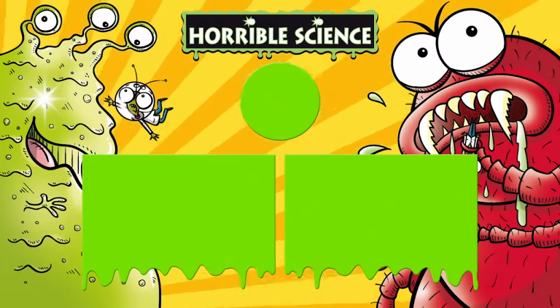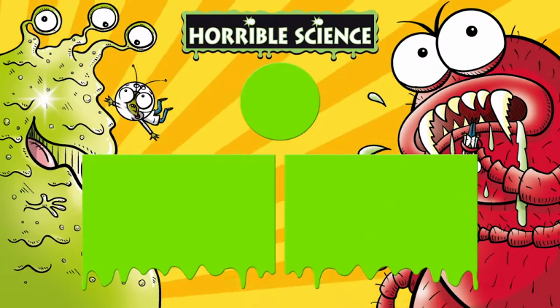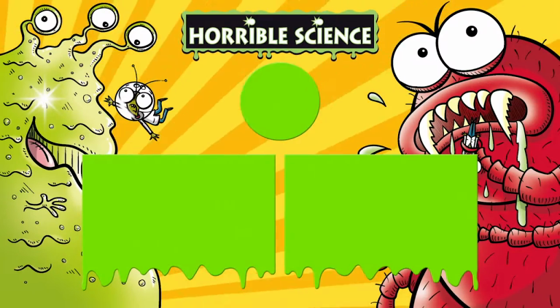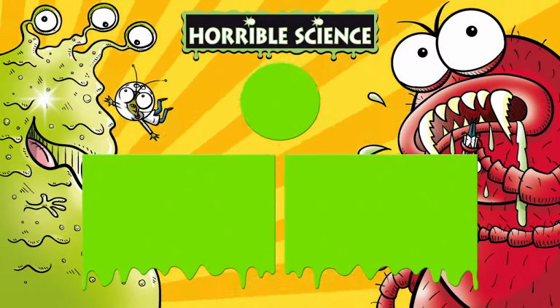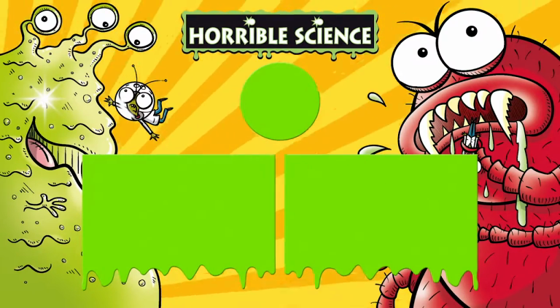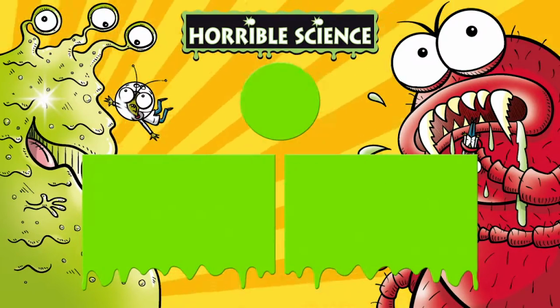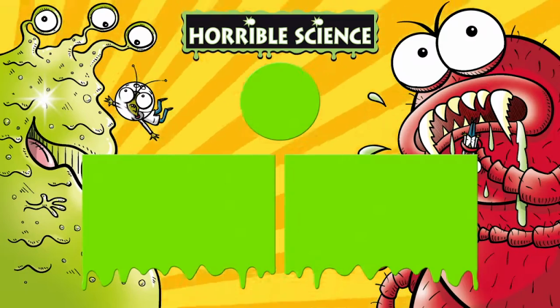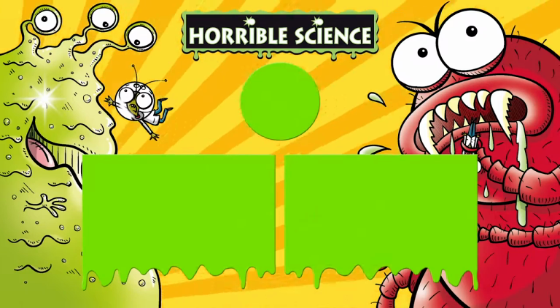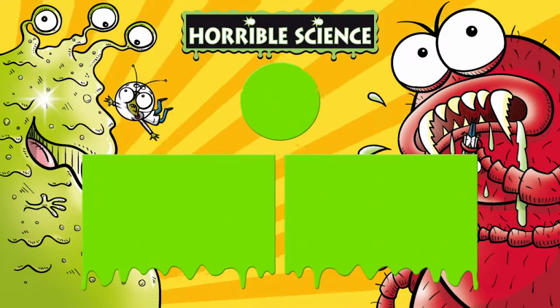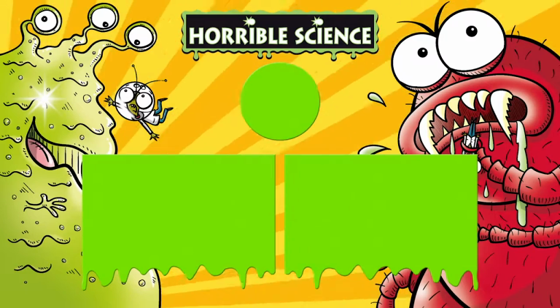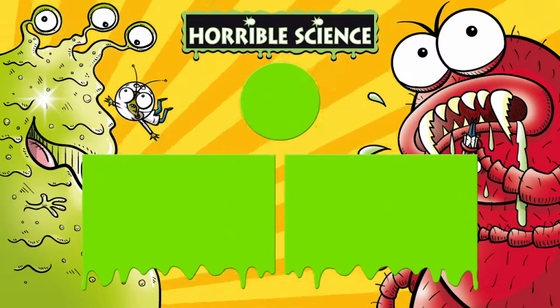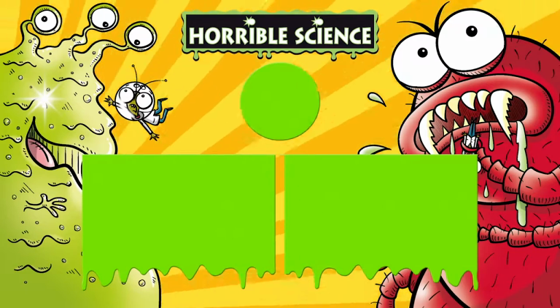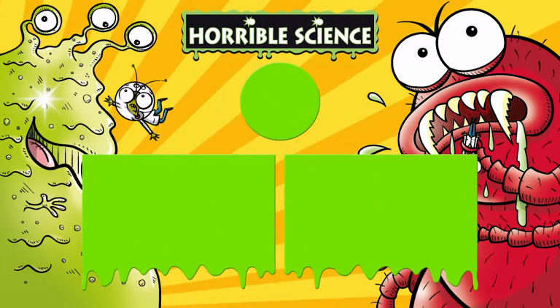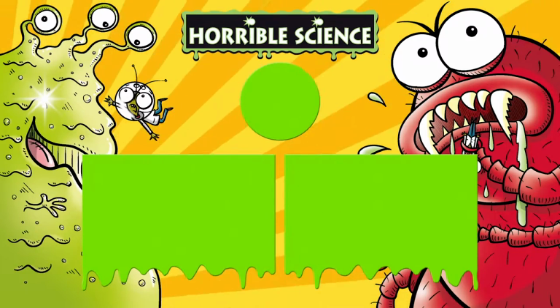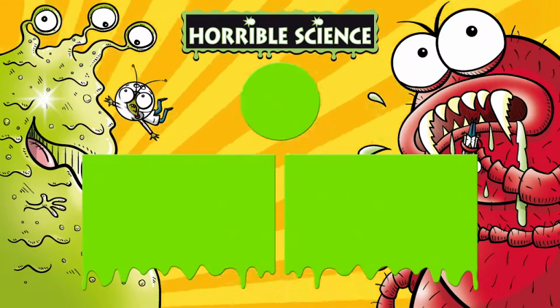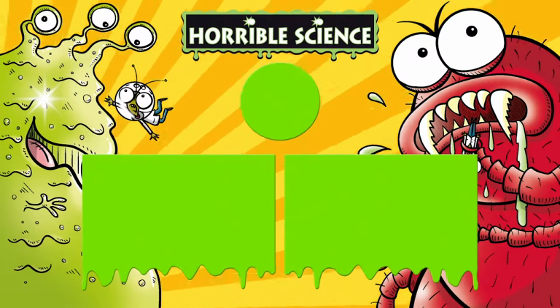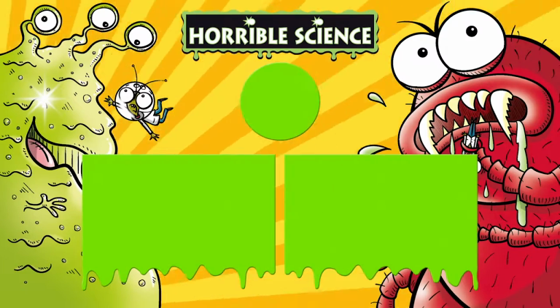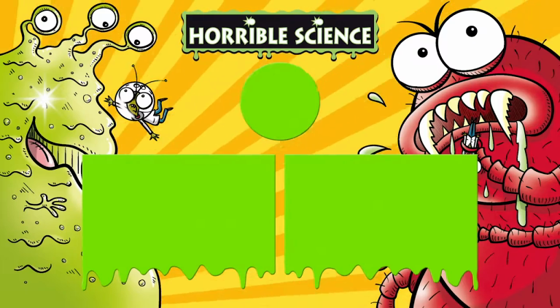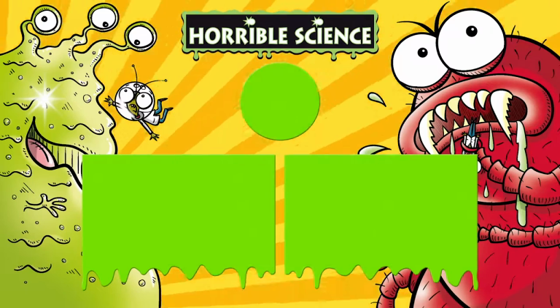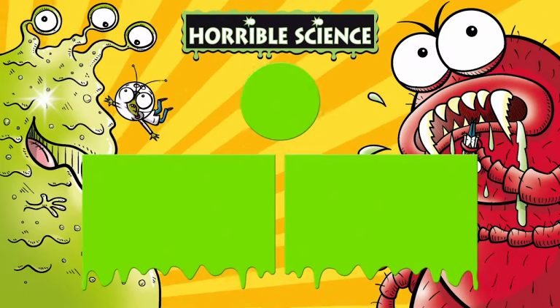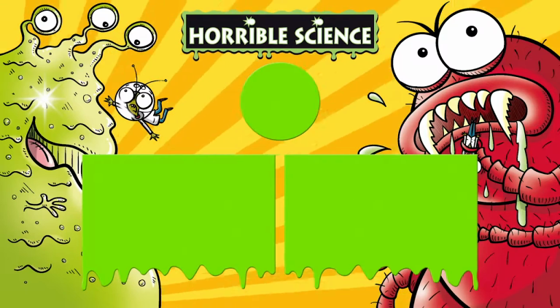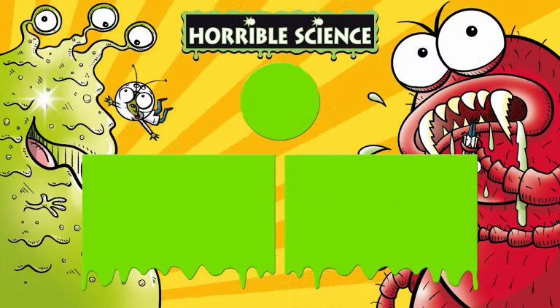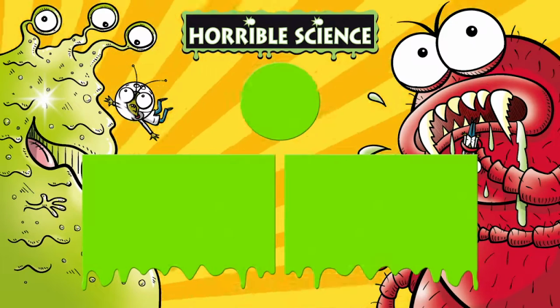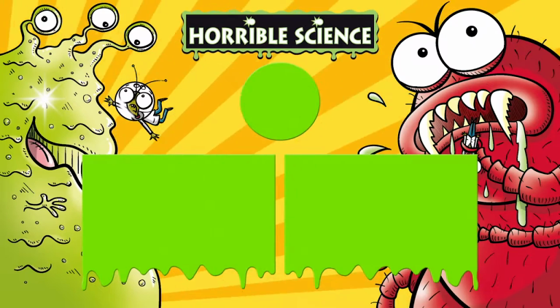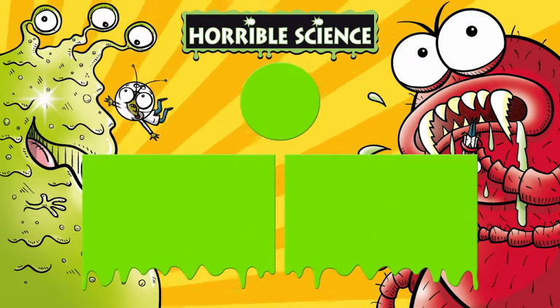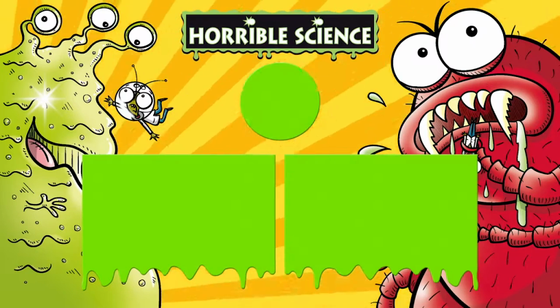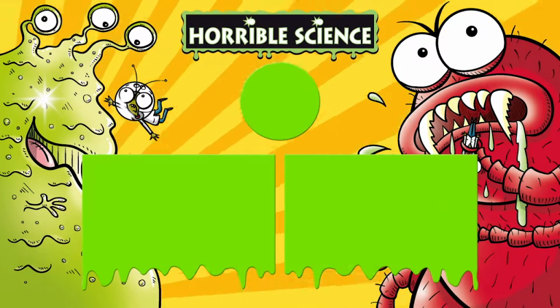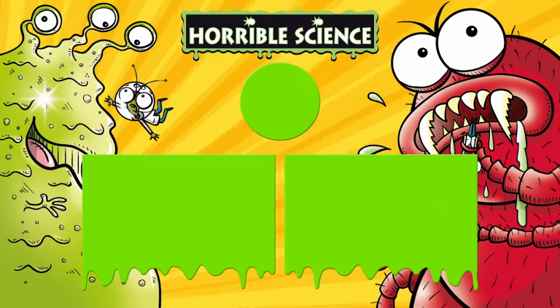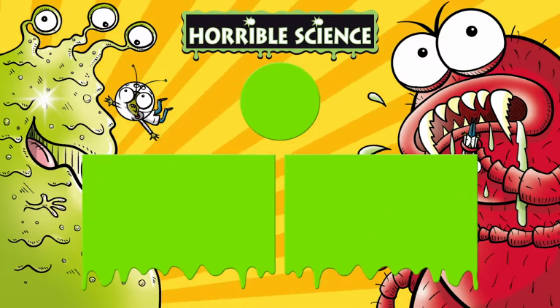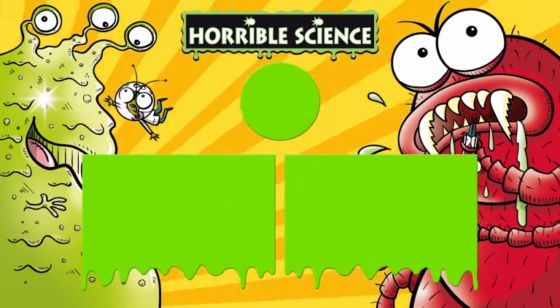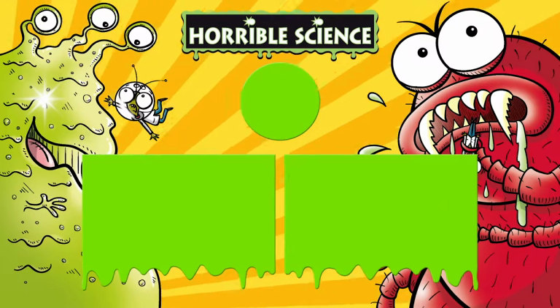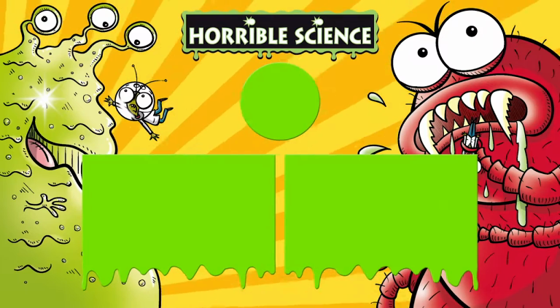Prepare yourself for an insane lookout — what they don't tell you in the science books. From inner space to the universe, we're on a case to face the worst. It's icky and it's whiffy and it's yucky and it's squishy, but we love it.